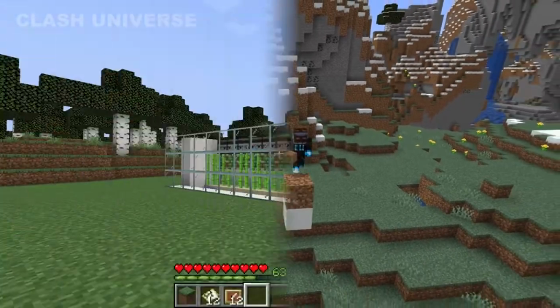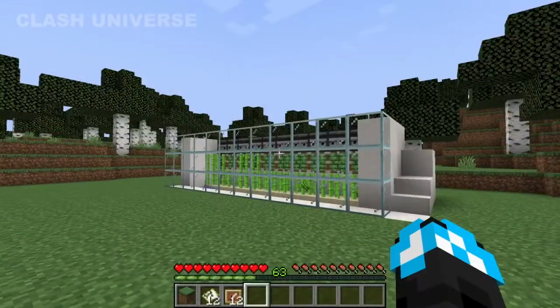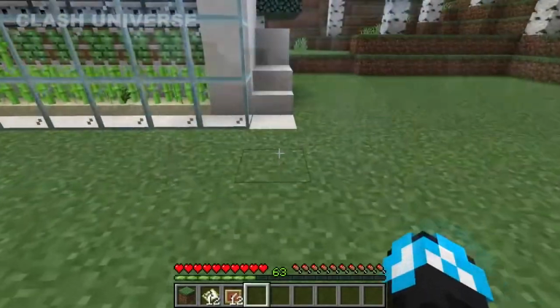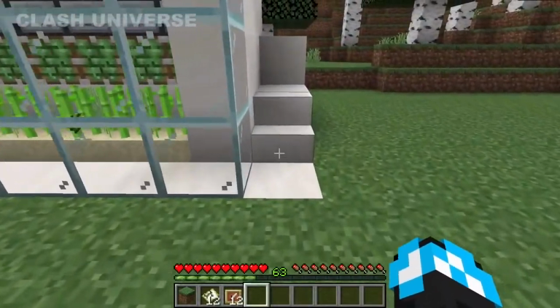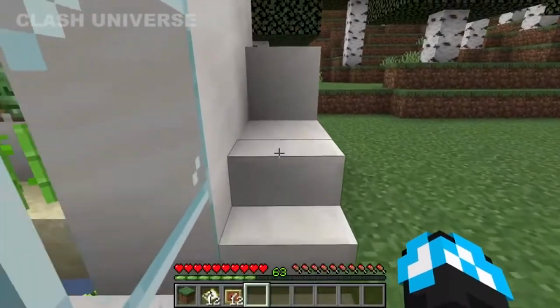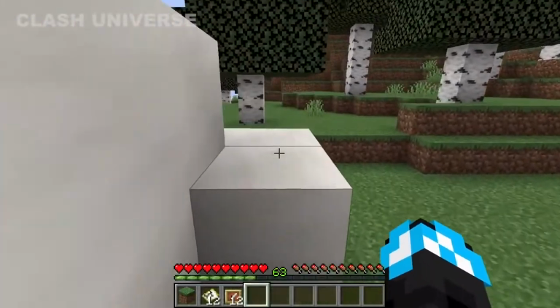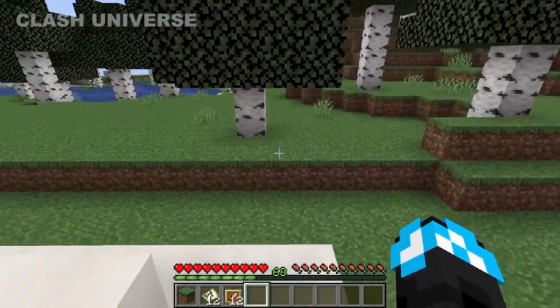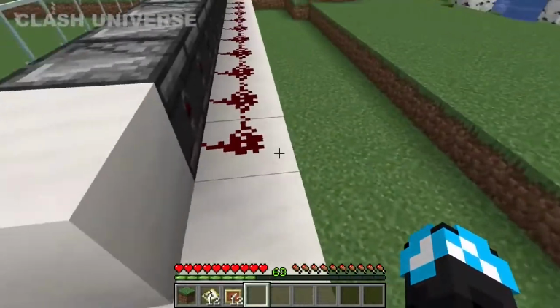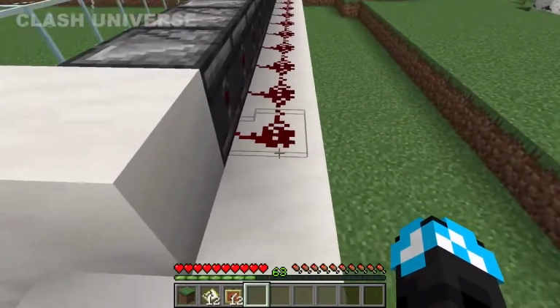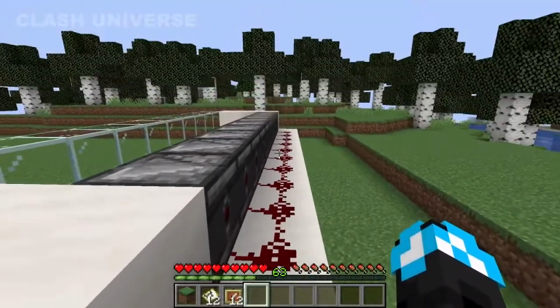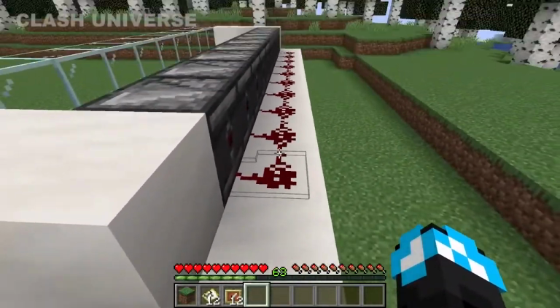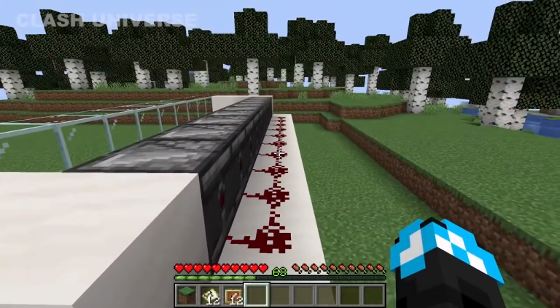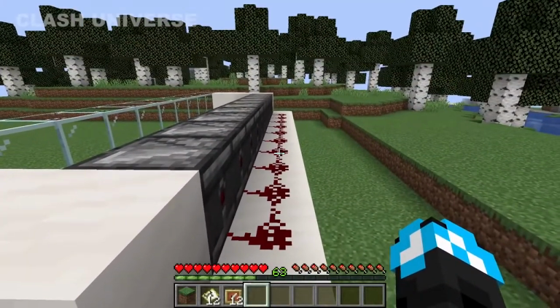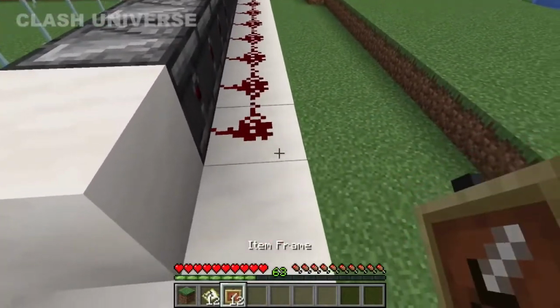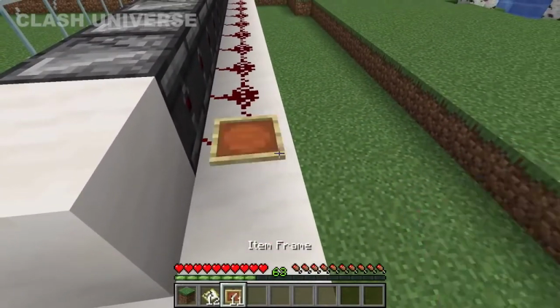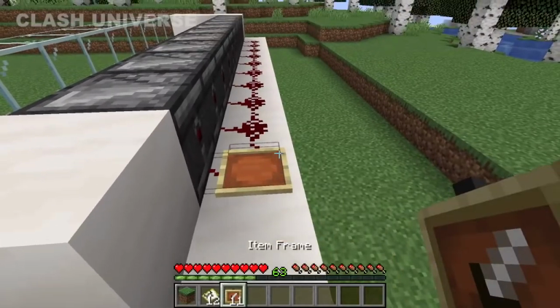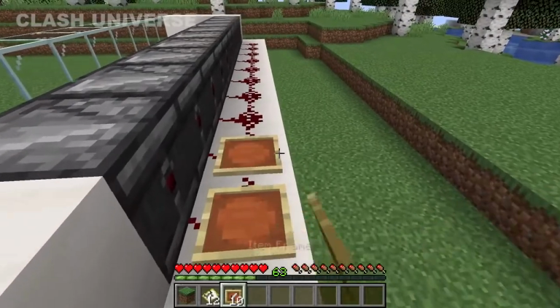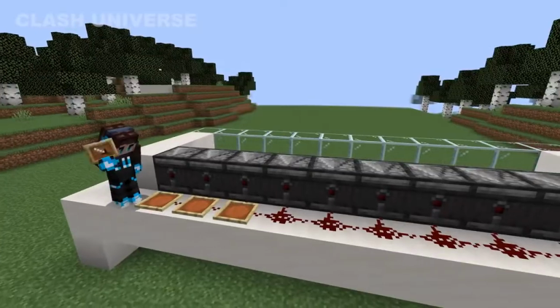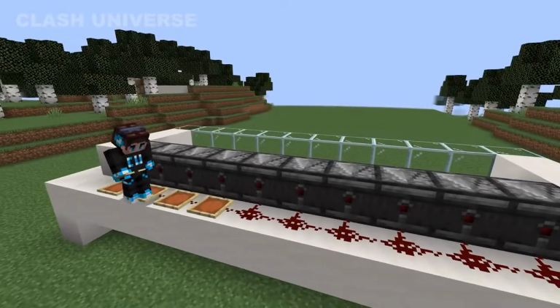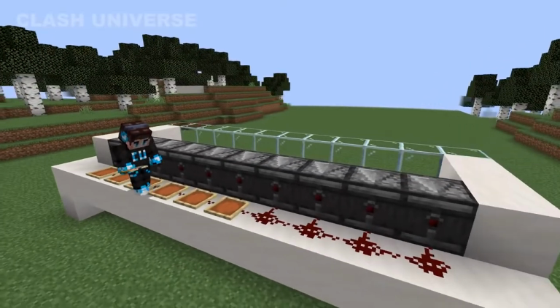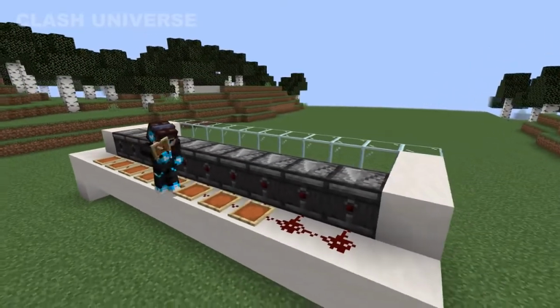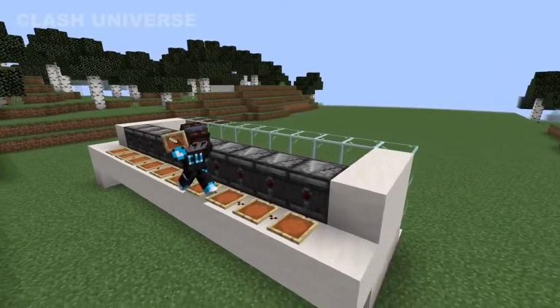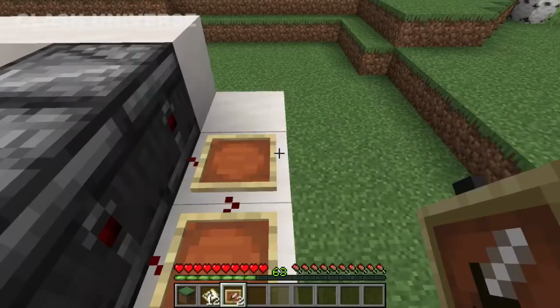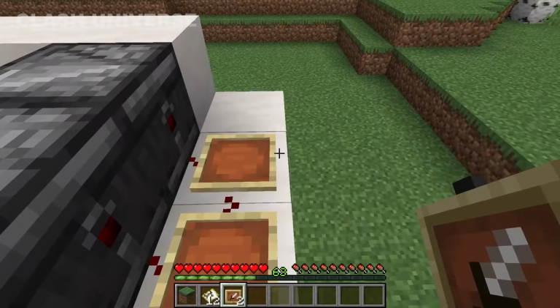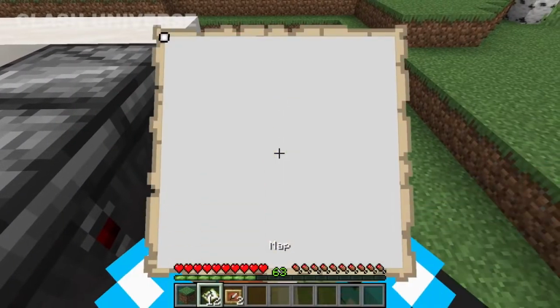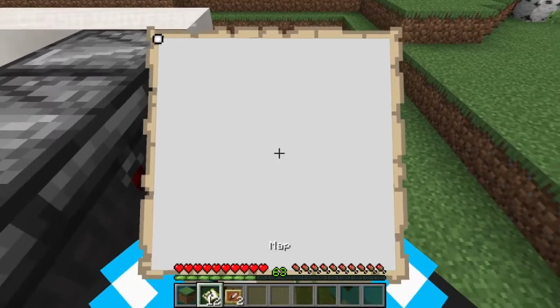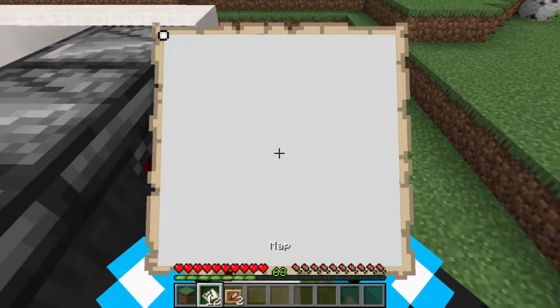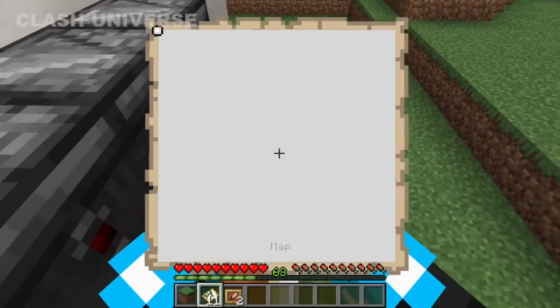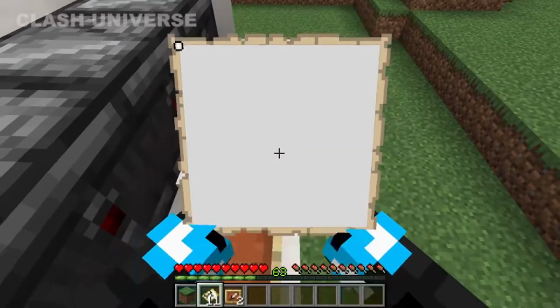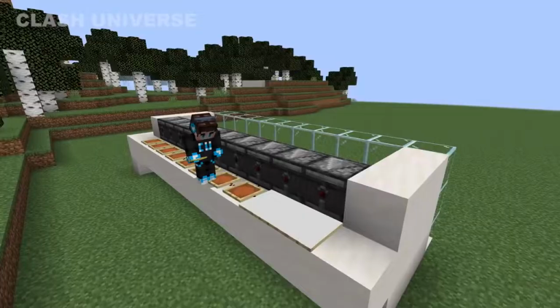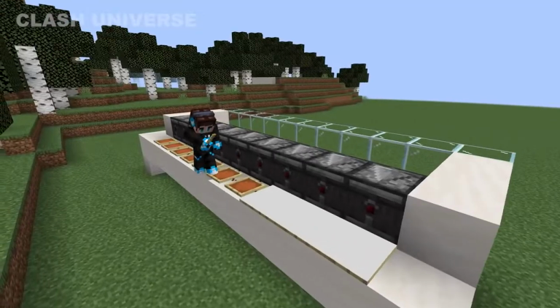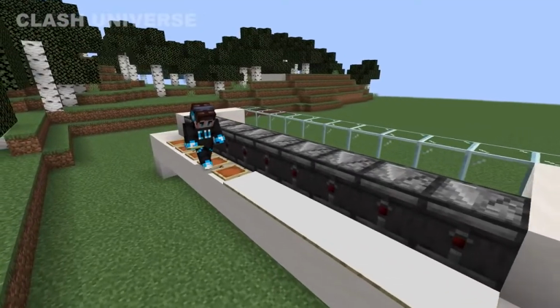If you have a lot of redstone around your build, you can hide it by using item frames and maps. Just place the item frame towards any corner of the block and then place the map aiming towards the side of it. This way, your build looks neat and tidy.